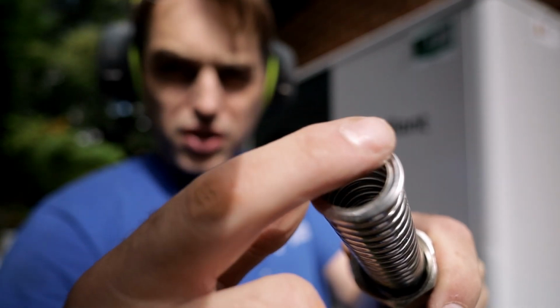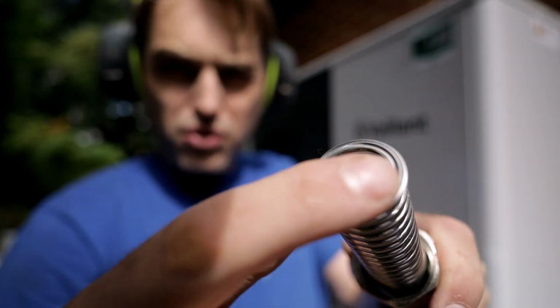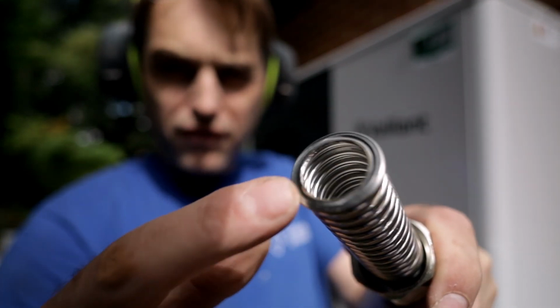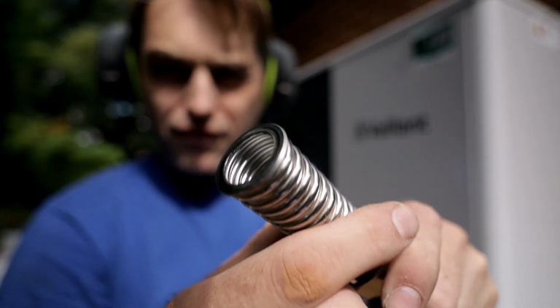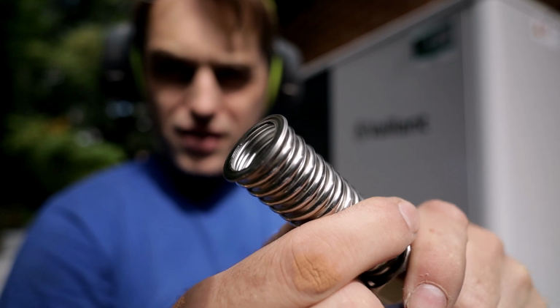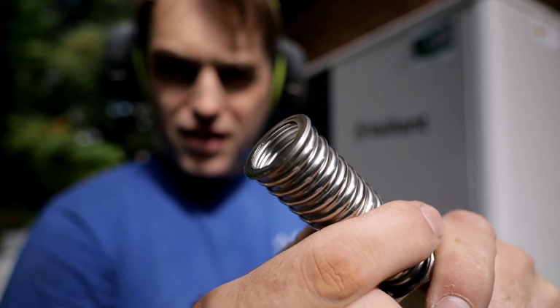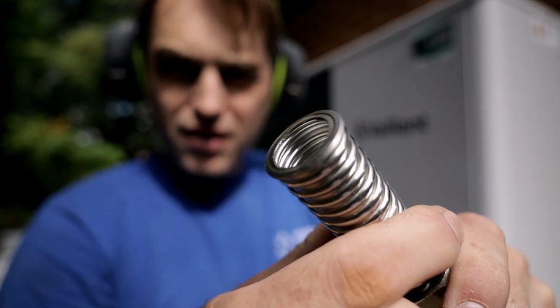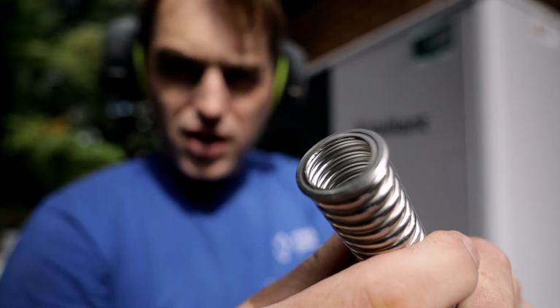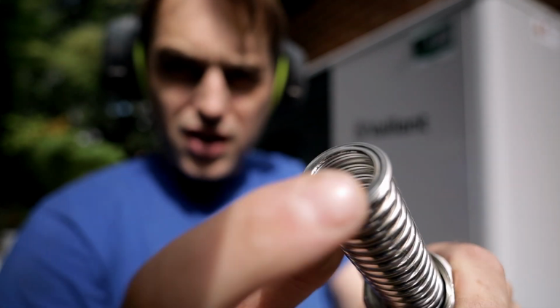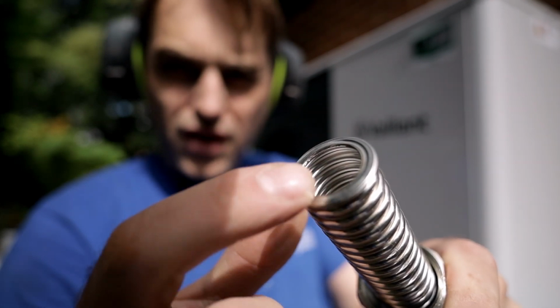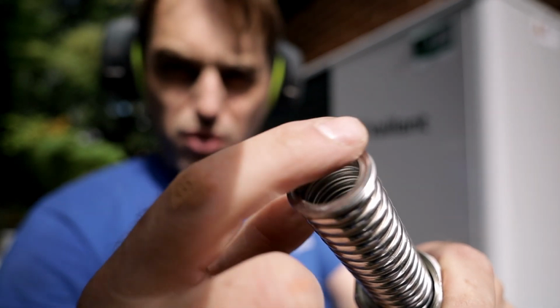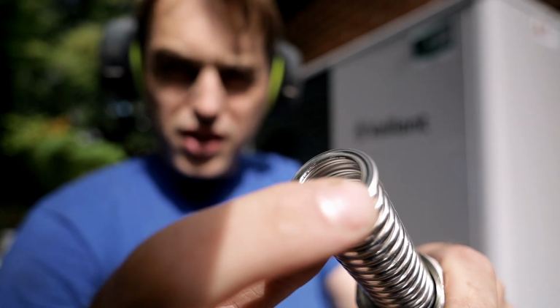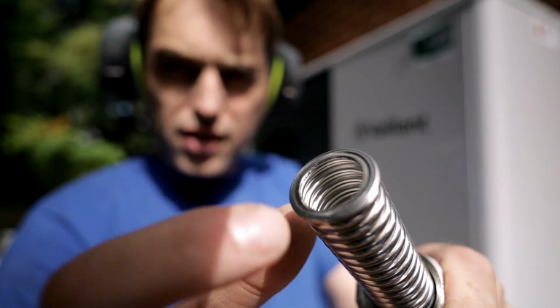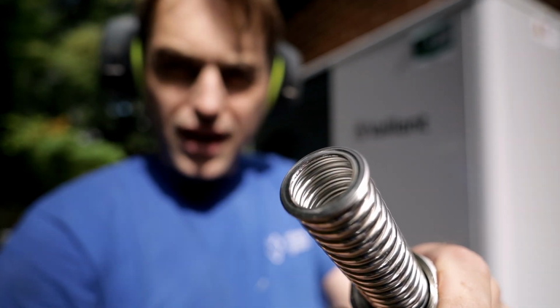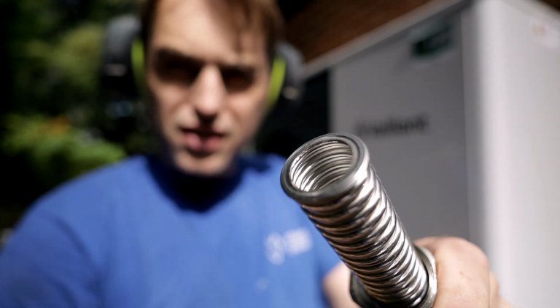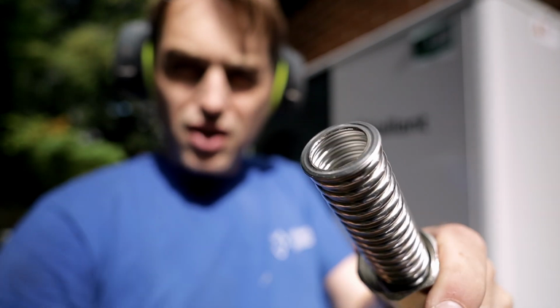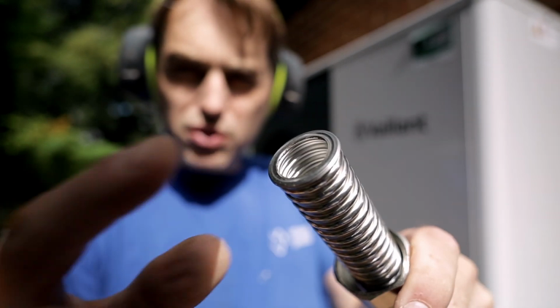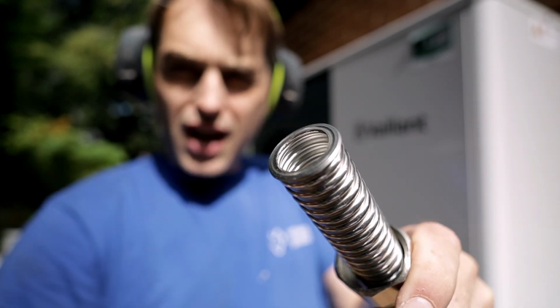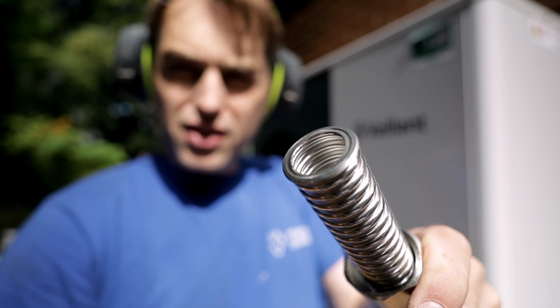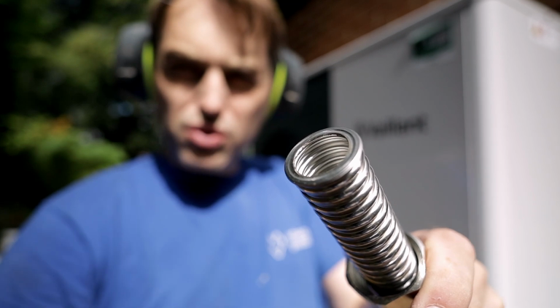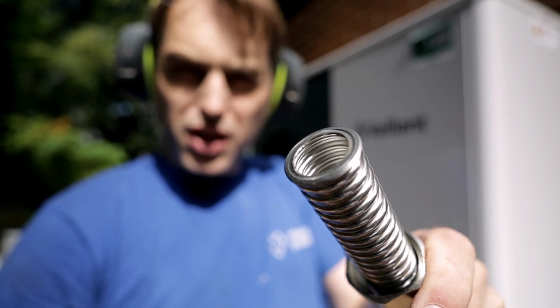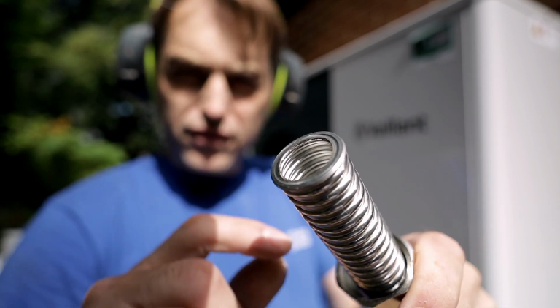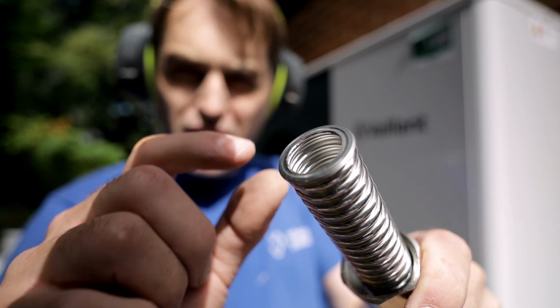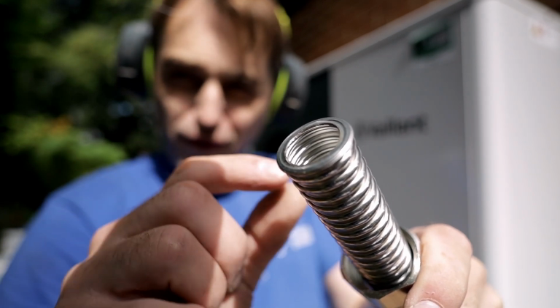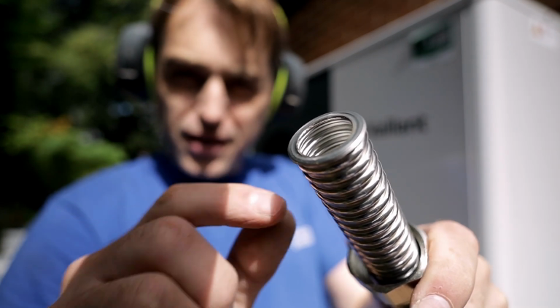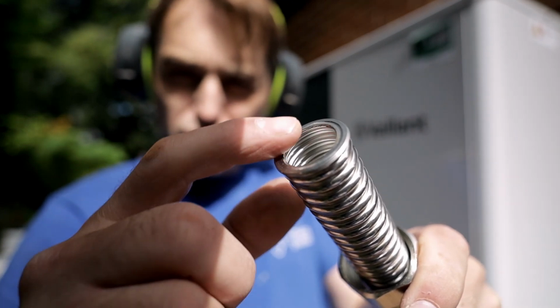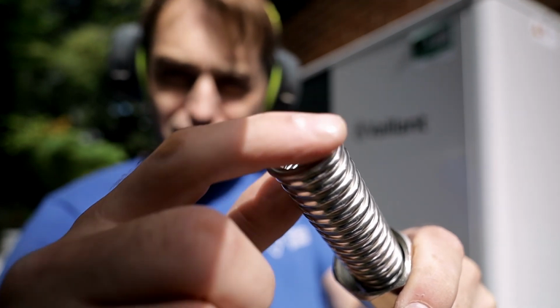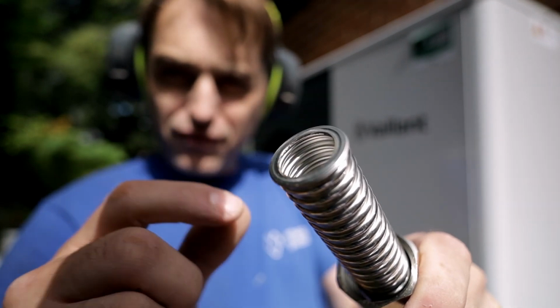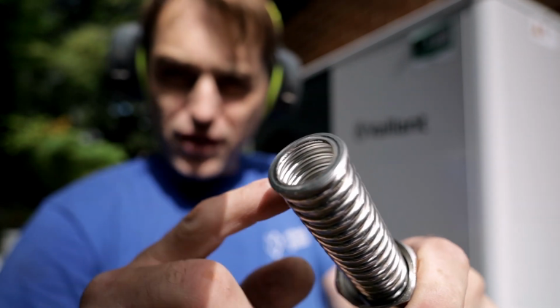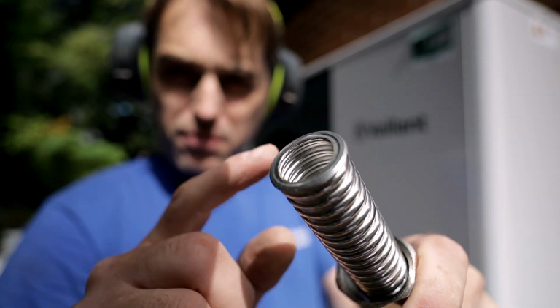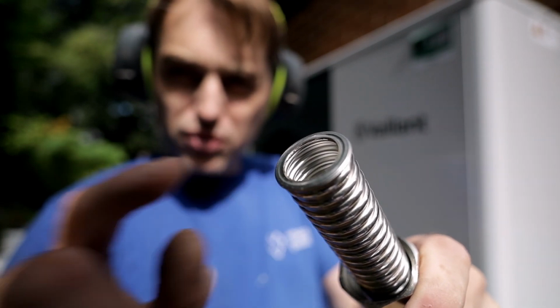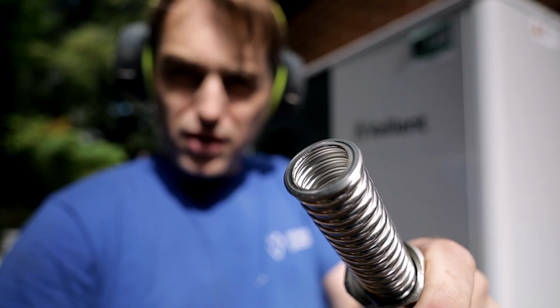If you look at the hose, this is the original flat face where the fiber washer sits against. Once we cut this hose, we'll have to flatten it to create another flat face similar to this one.